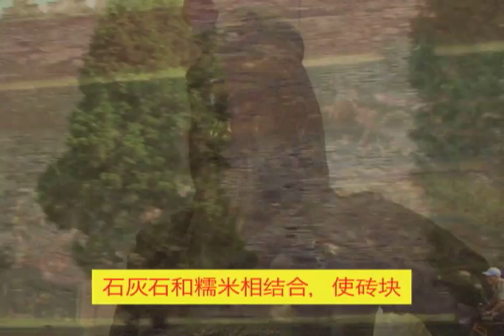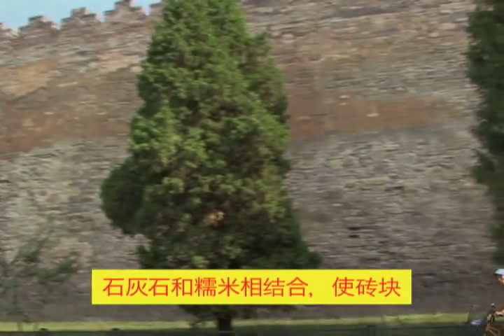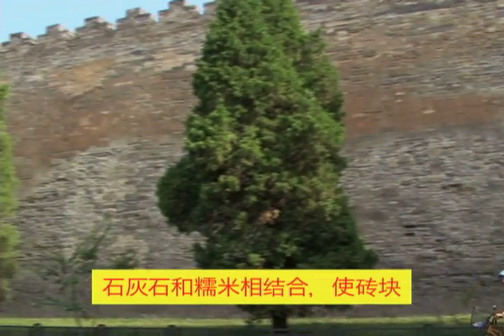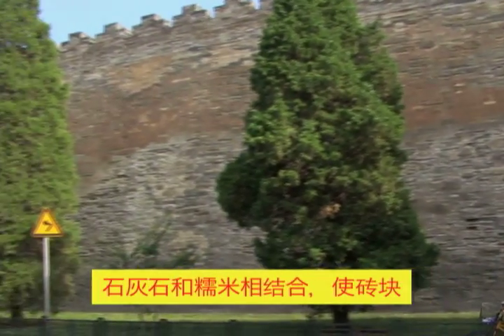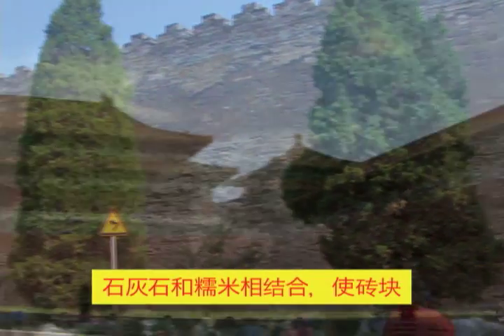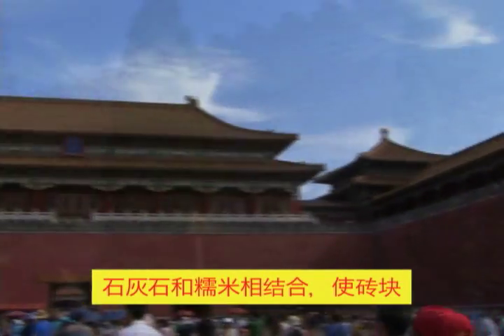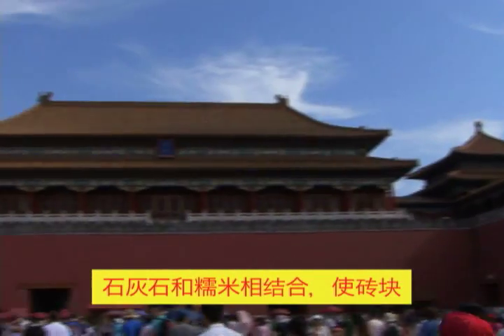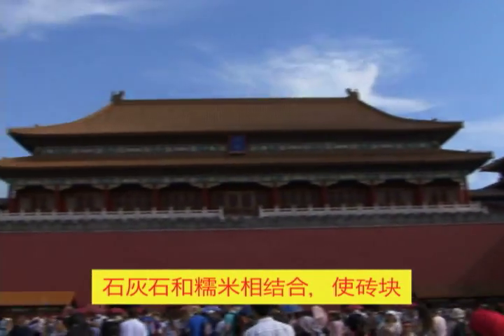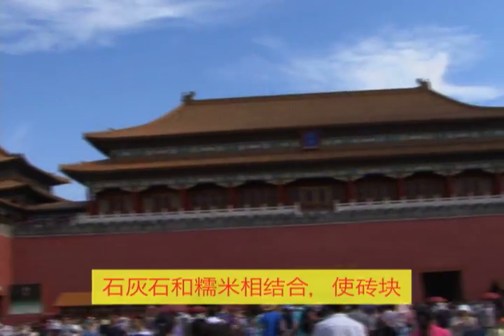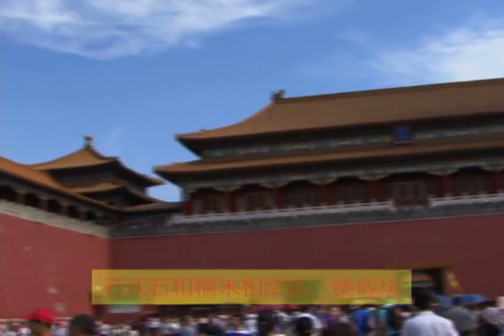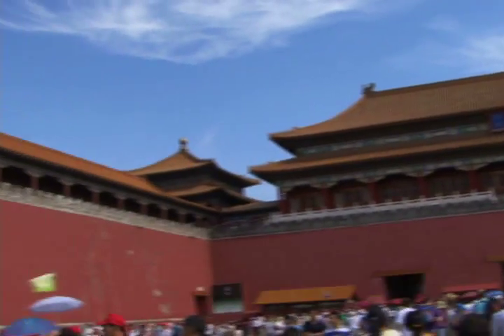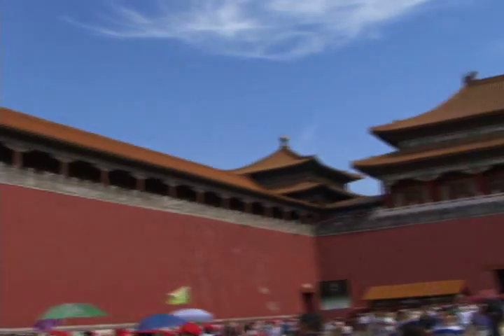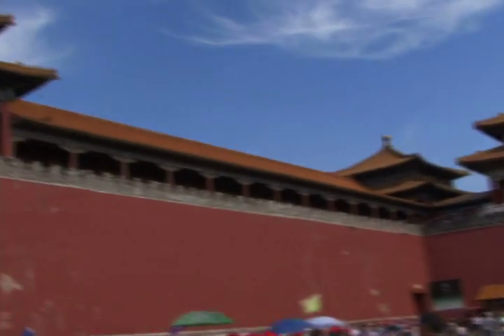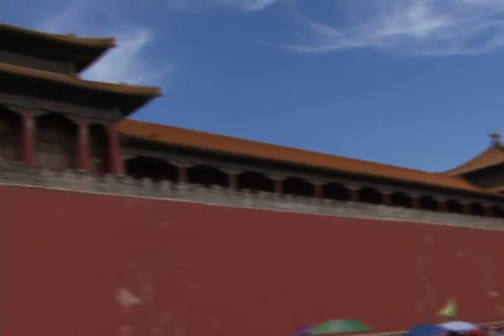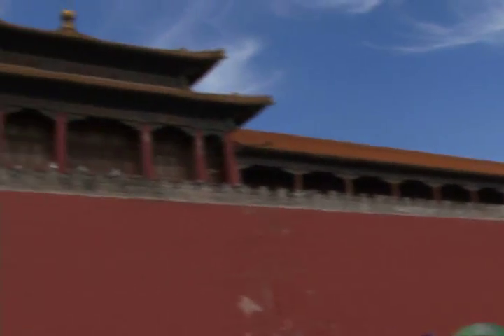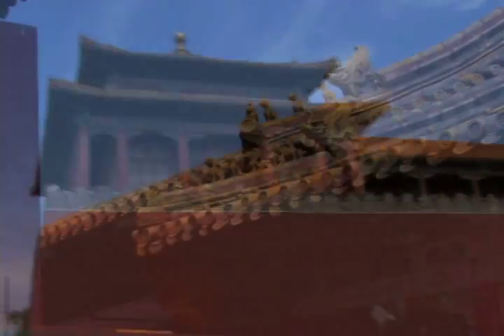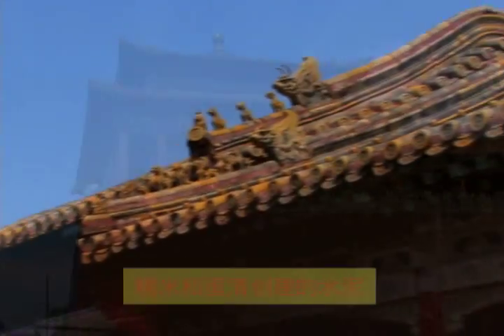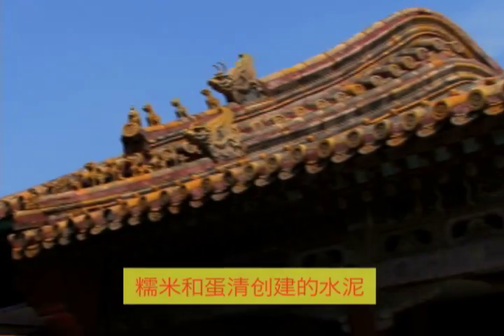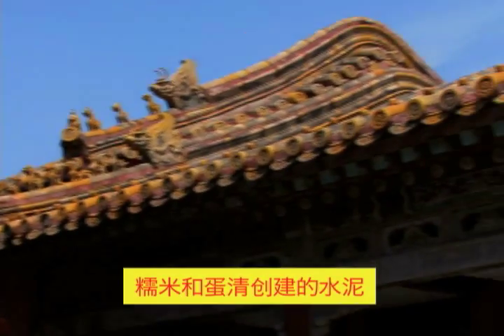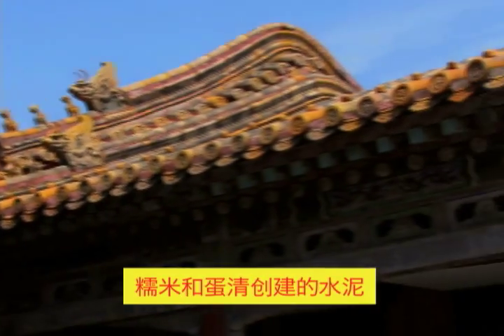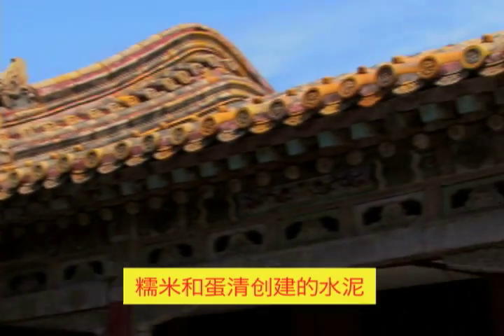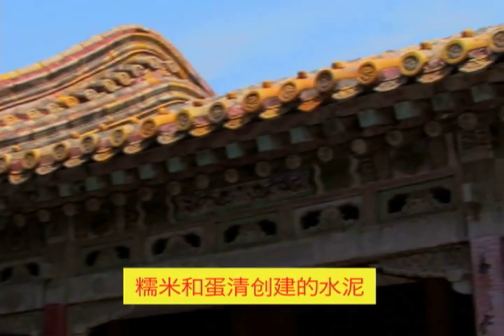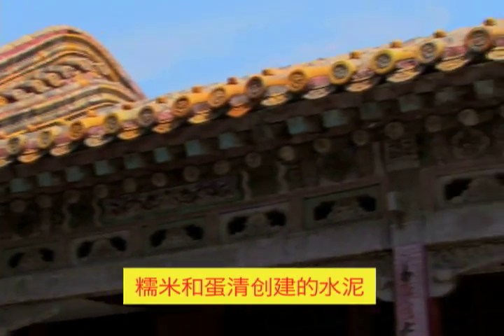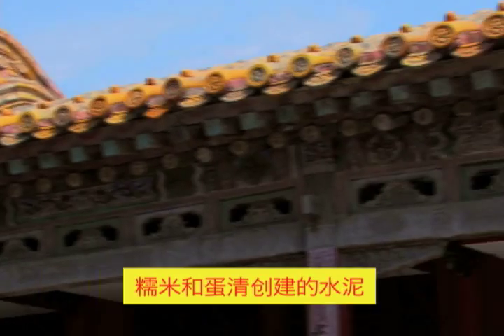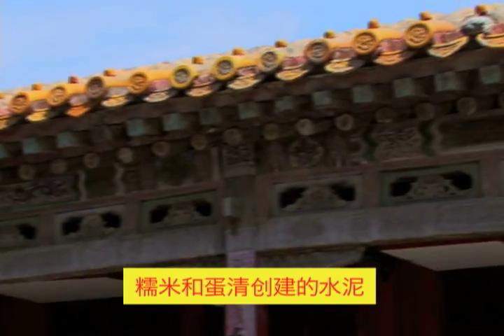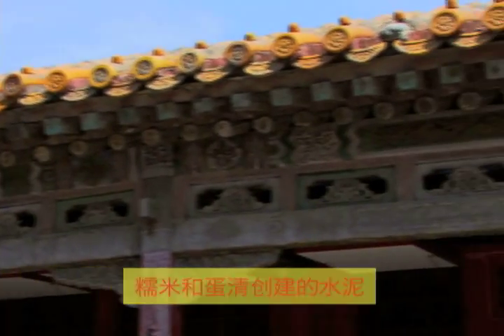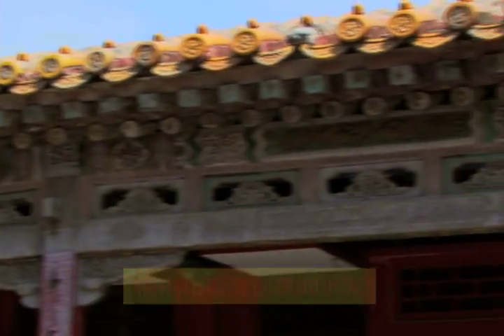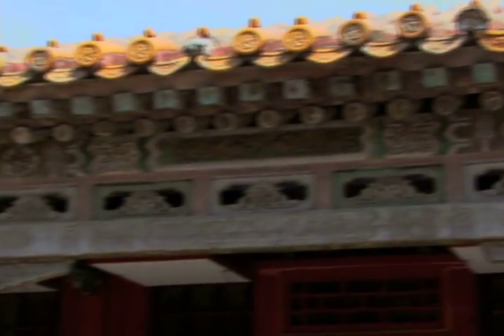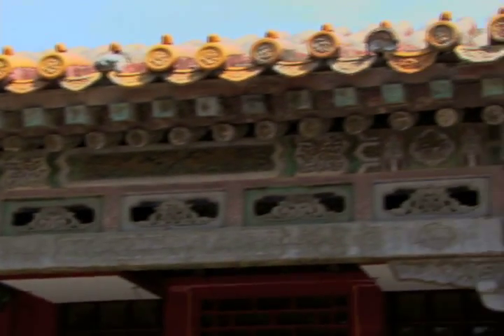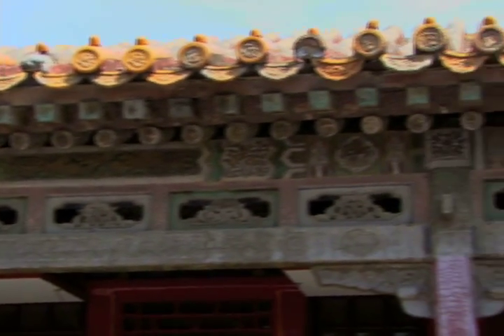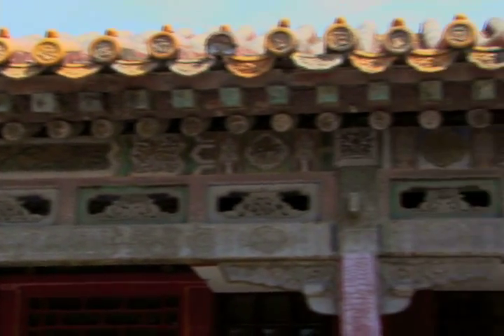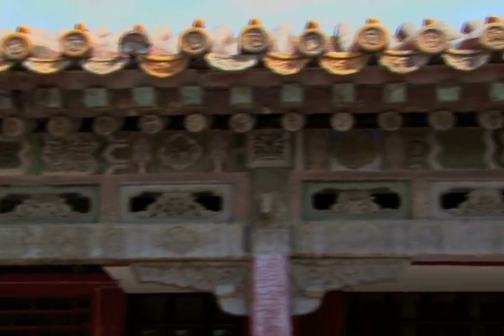Bricks in the Forbidden City wall are made of white limestone and glutinous rice, and the cement used to keep everything together is made from glutinous rice and egg whites. And five centuries later, these materials are still doing their job.